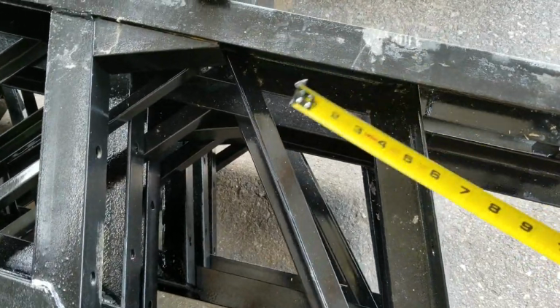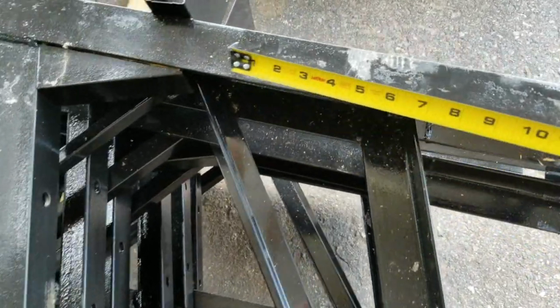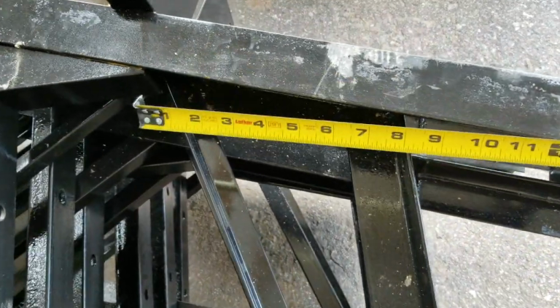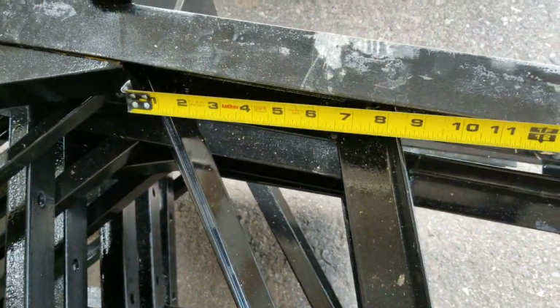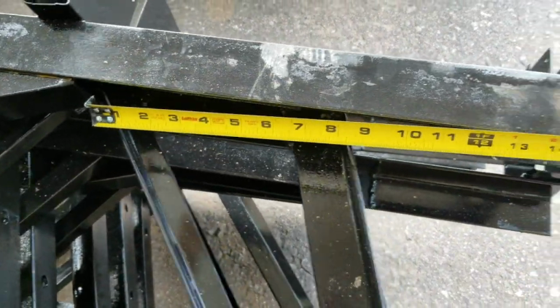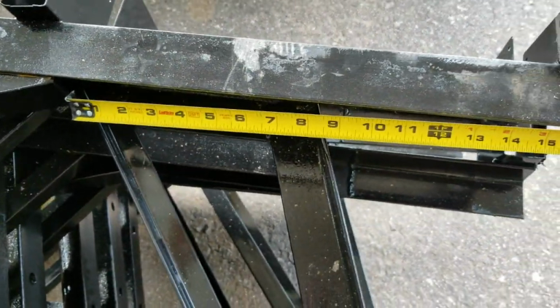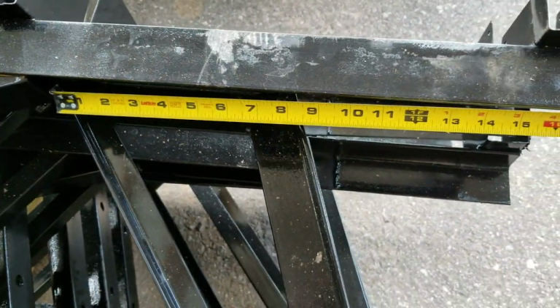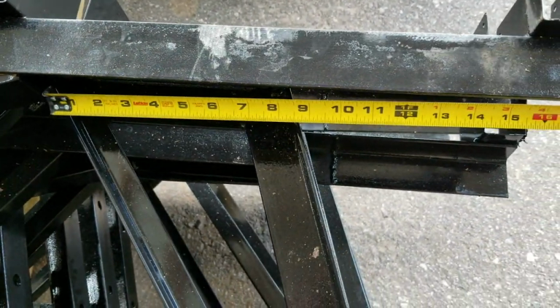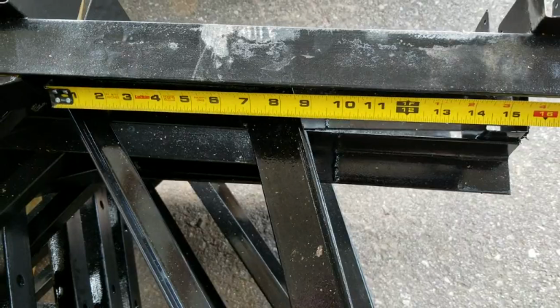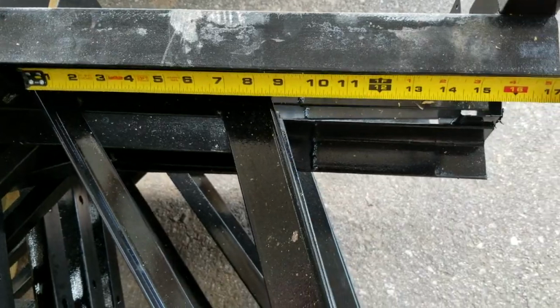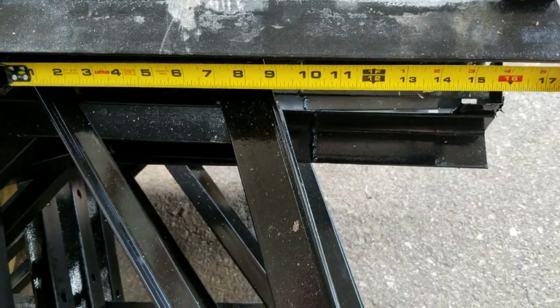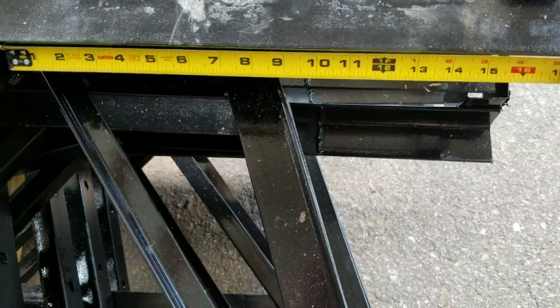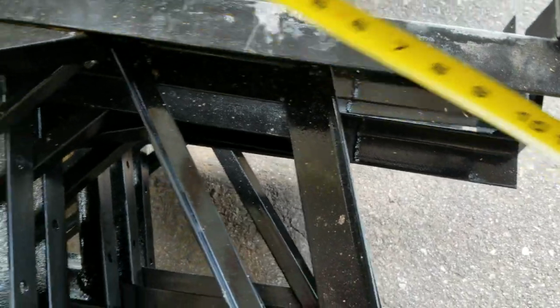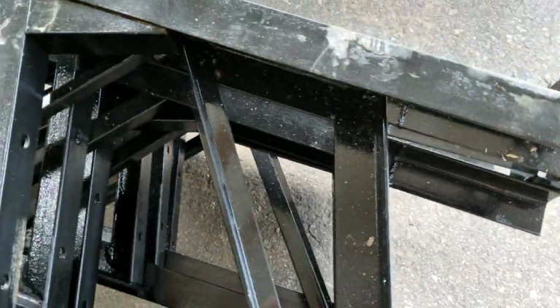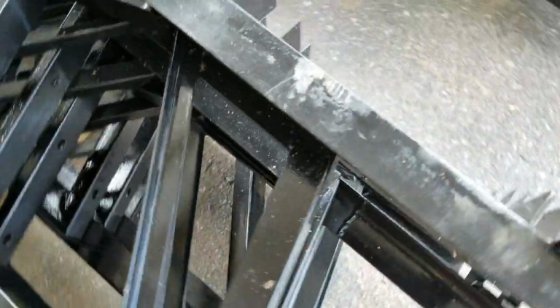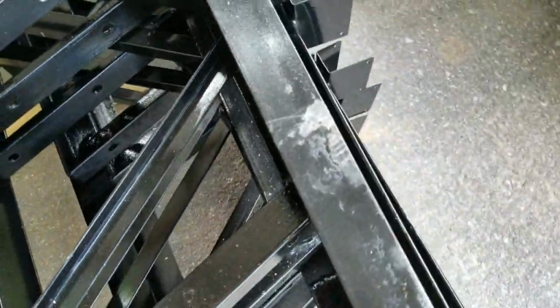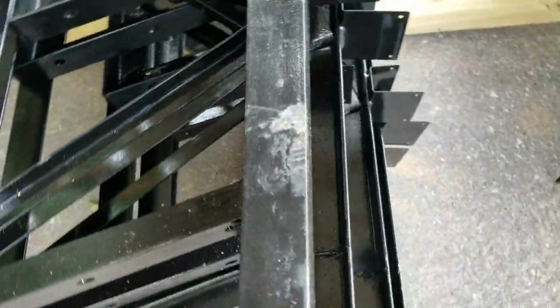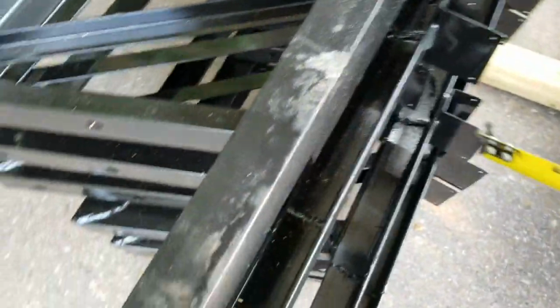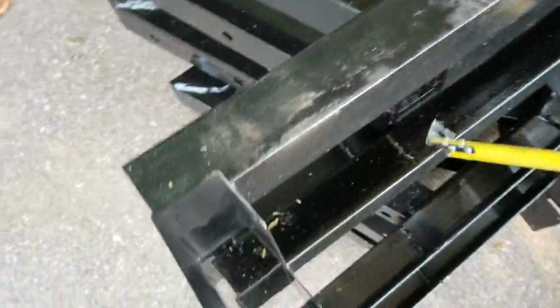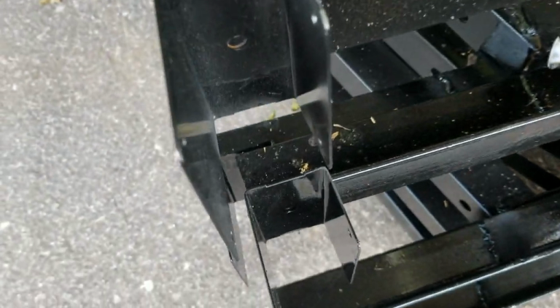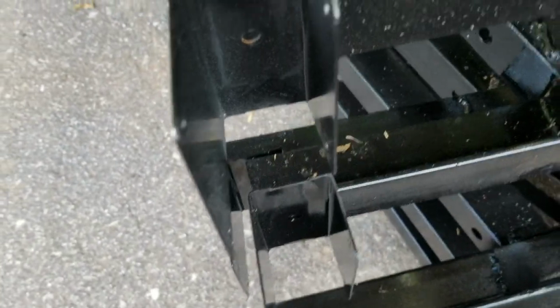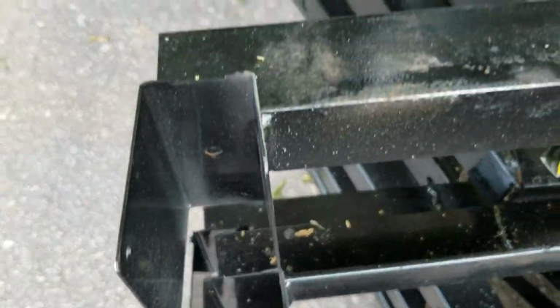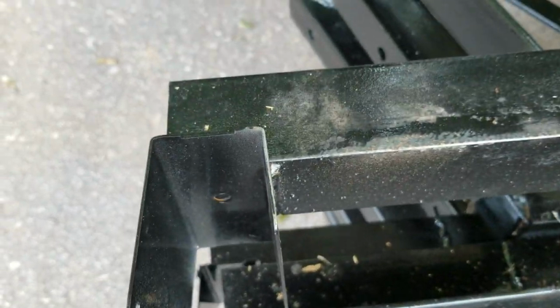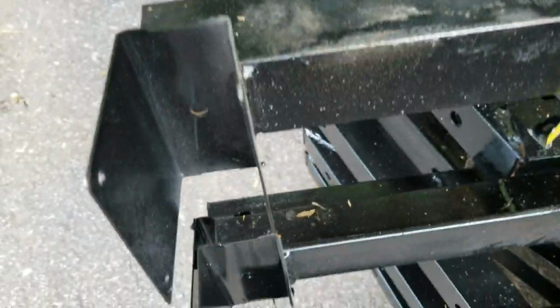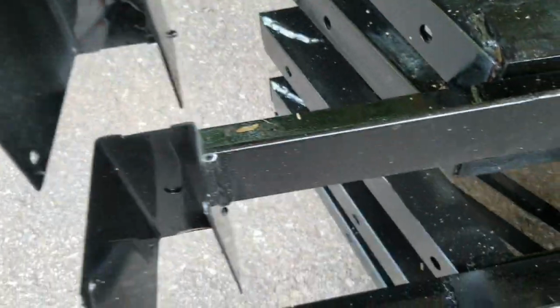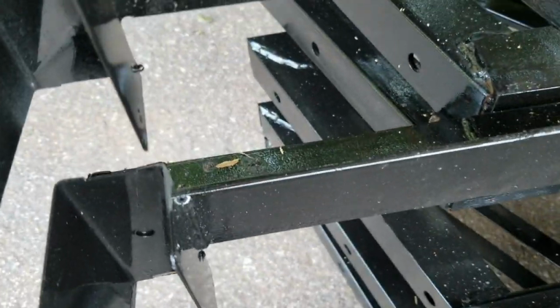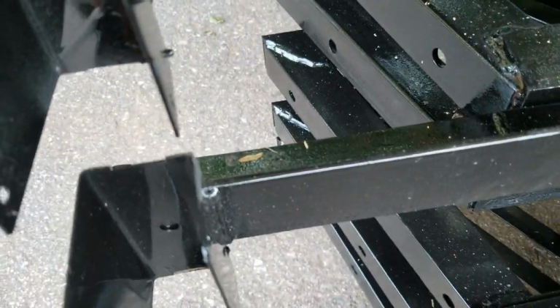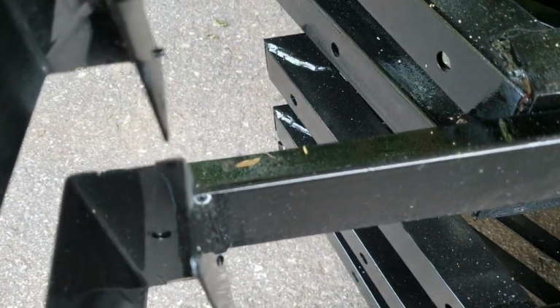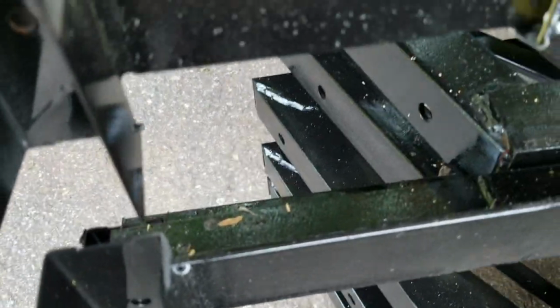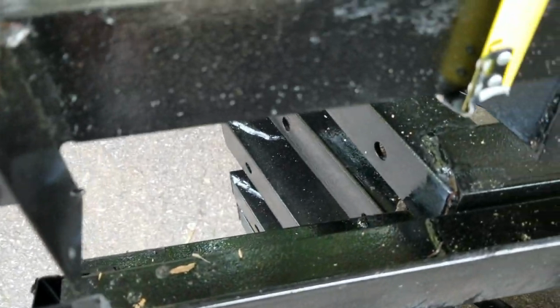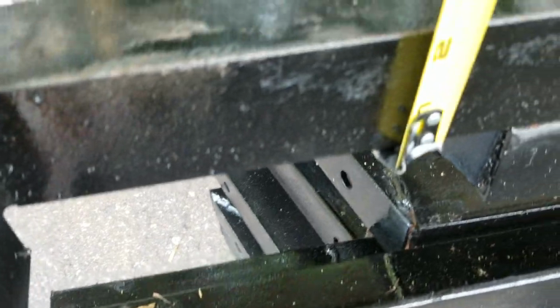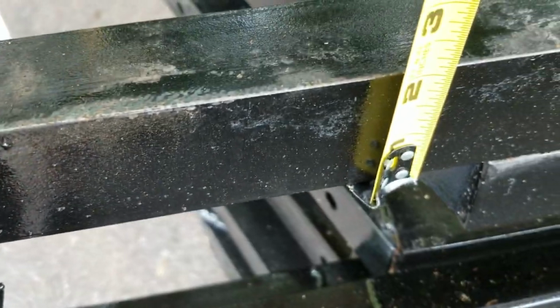Let me show you this one more time. You can see the overhang here — about 16 inches on all of our trusses. We also use two-inch angled steel, heavy-duty steel on all of our trusses.